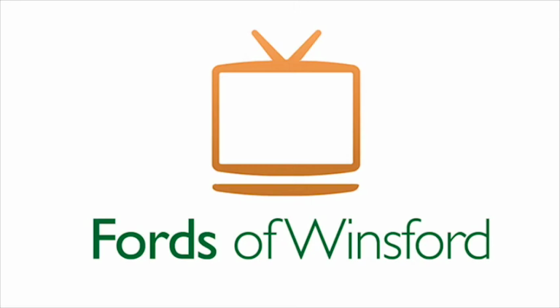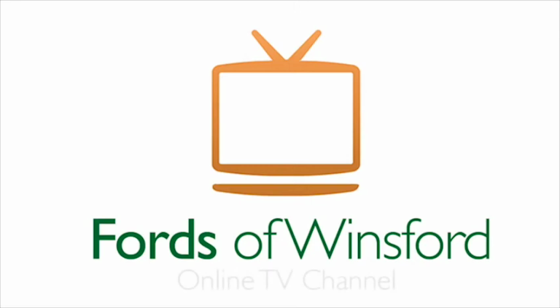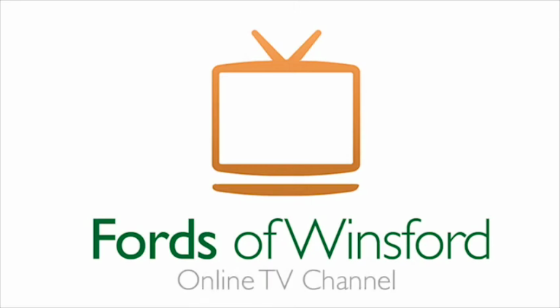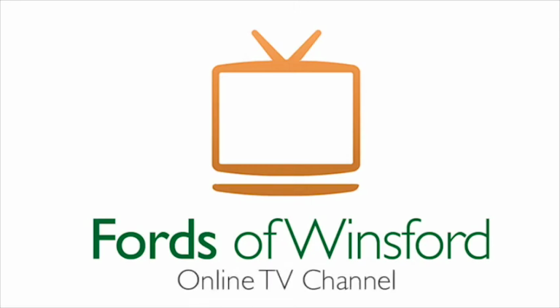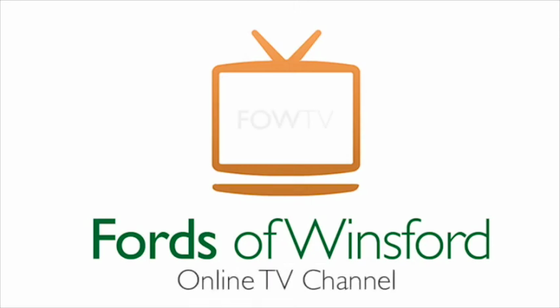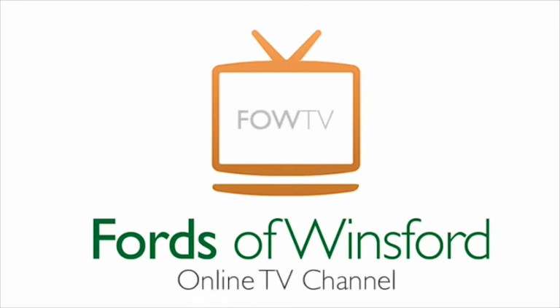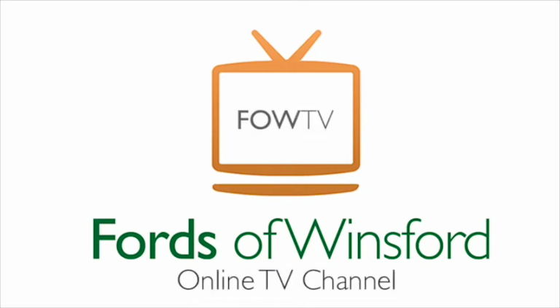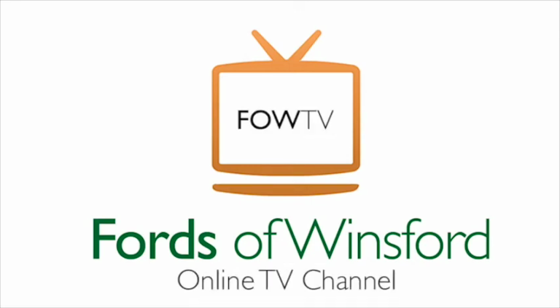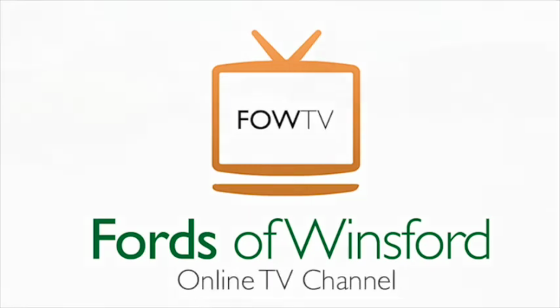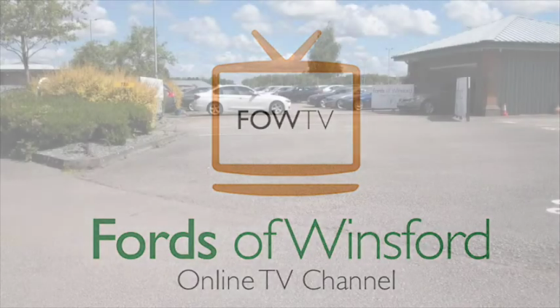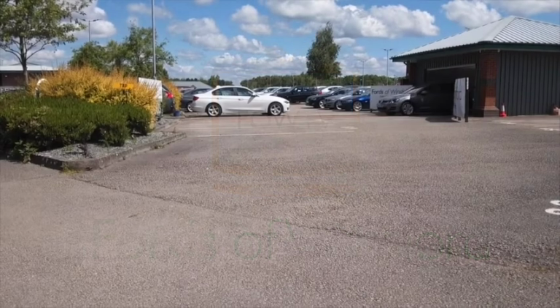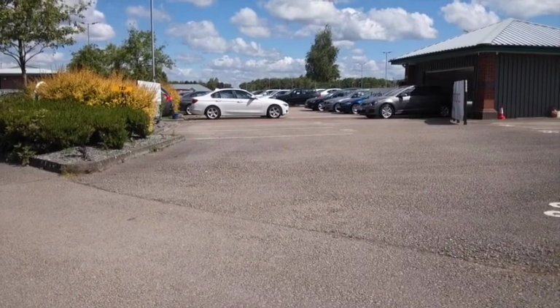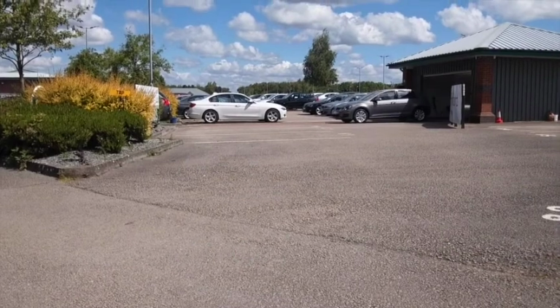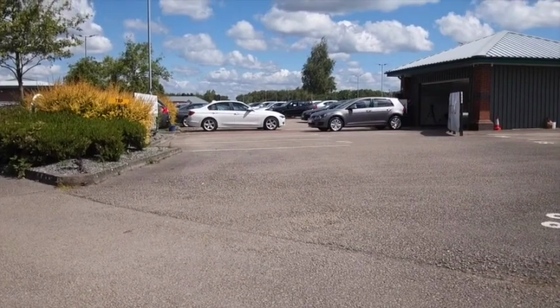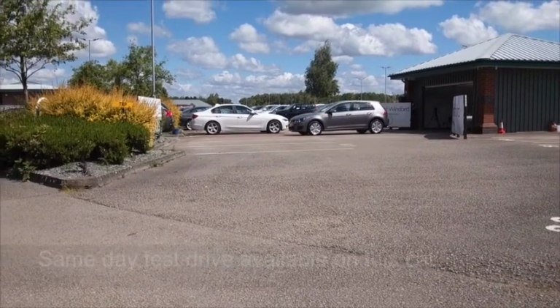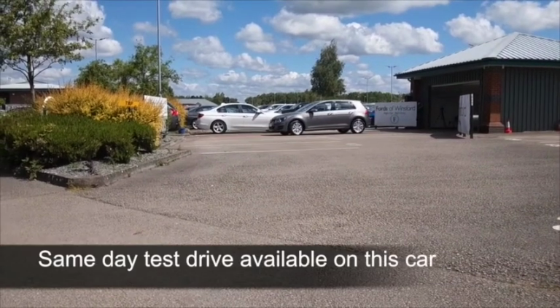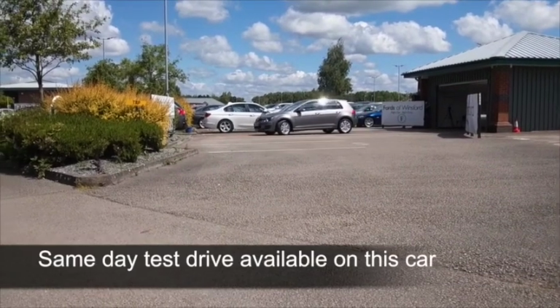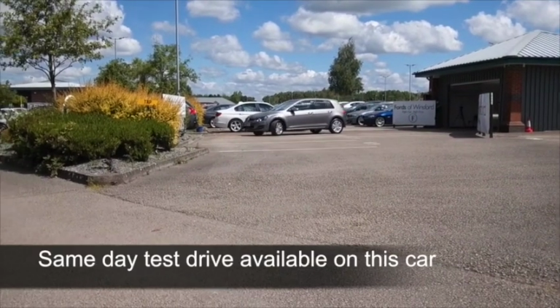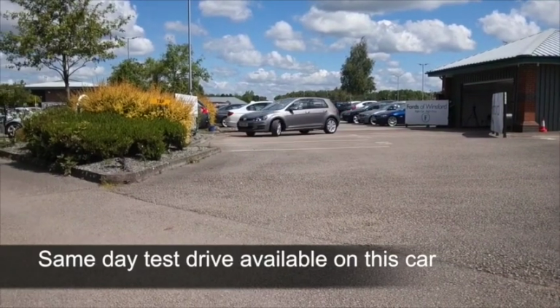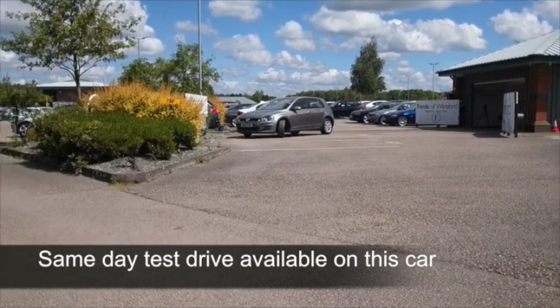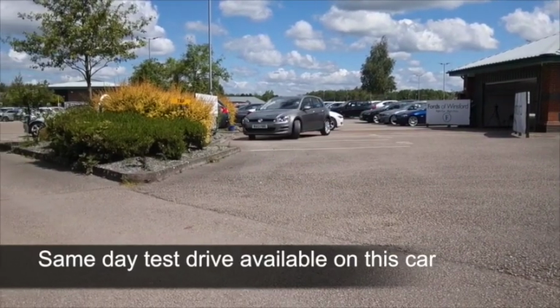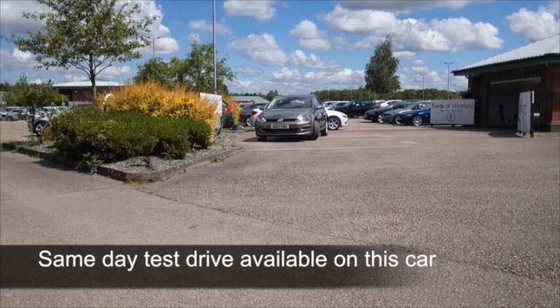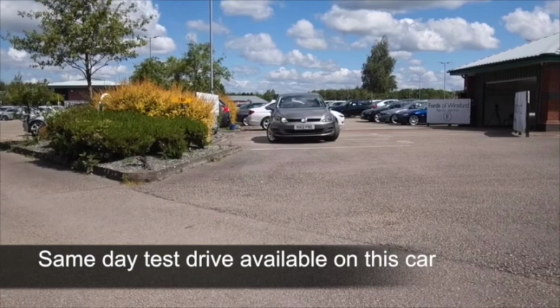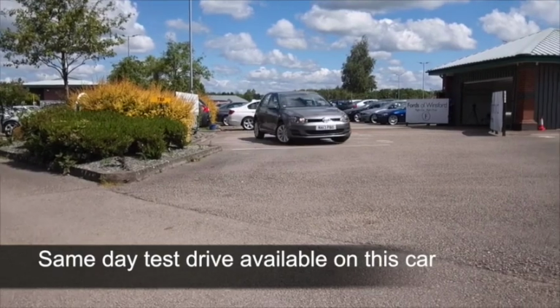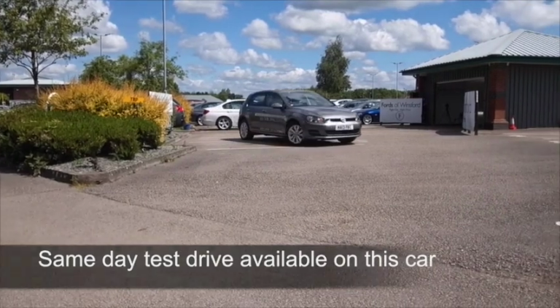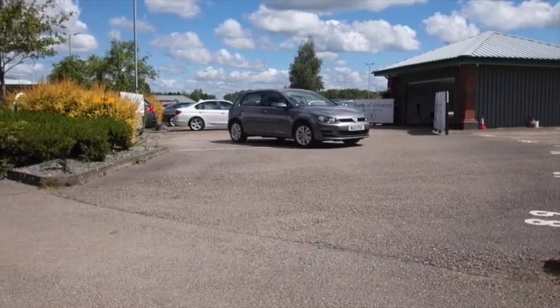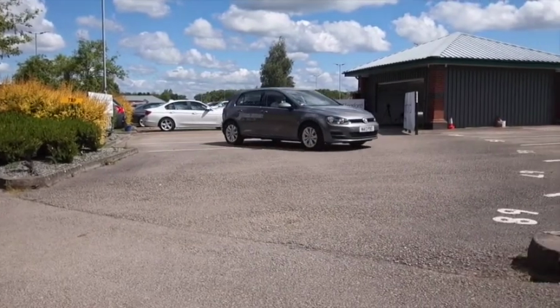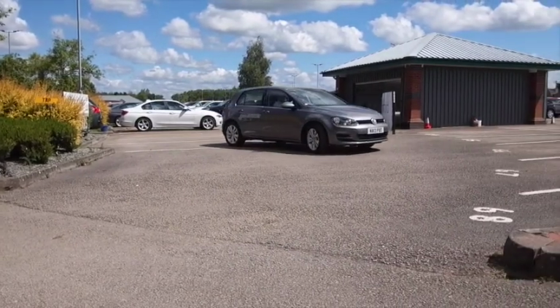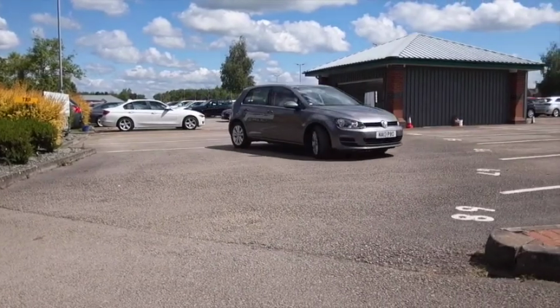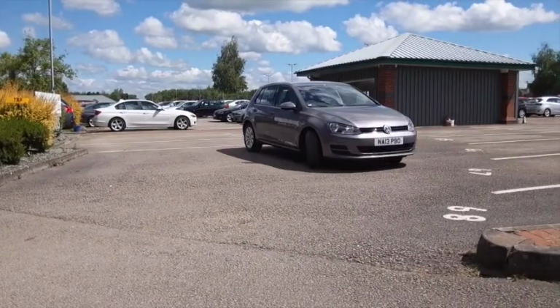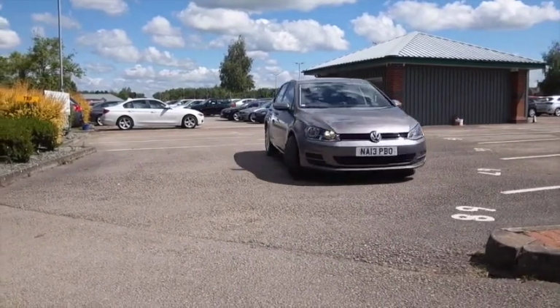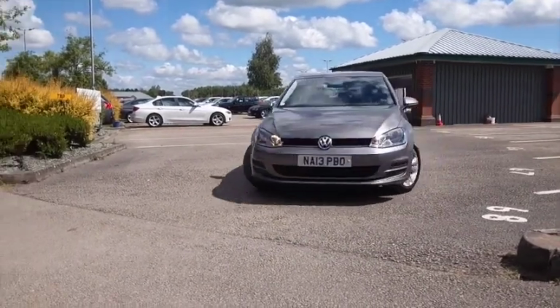The VW Golf has certainly been around for a good few years now — it's a survivor, and it's easy to understand why. In particular, the 1.6 diesel is in fact Europe's best-selling diesel engine hatchback.